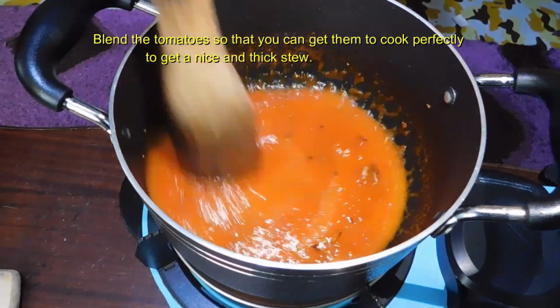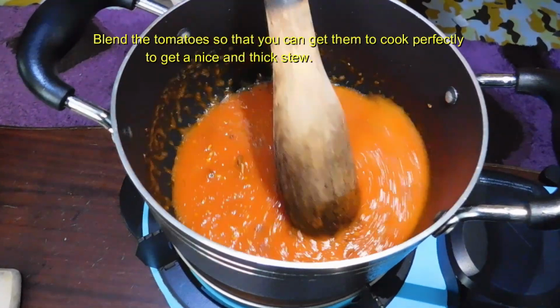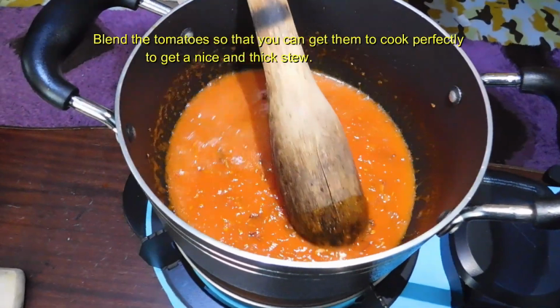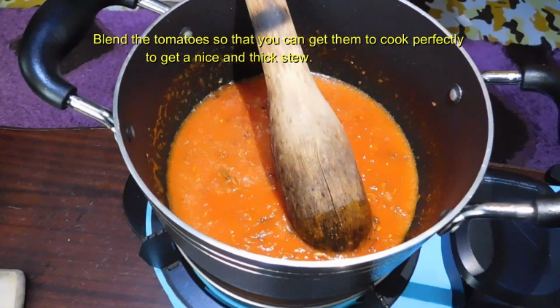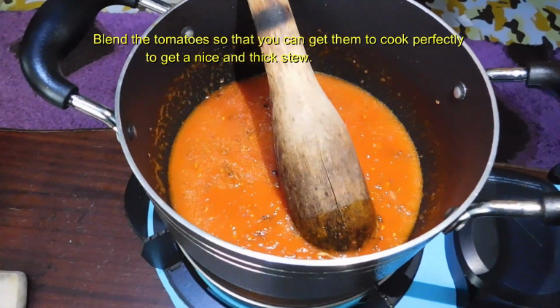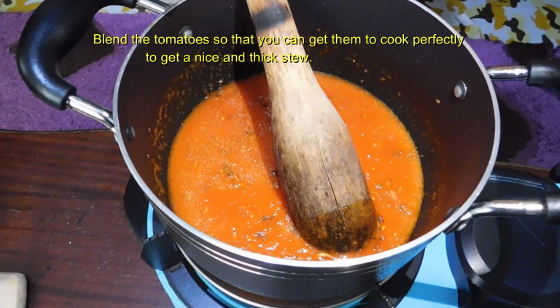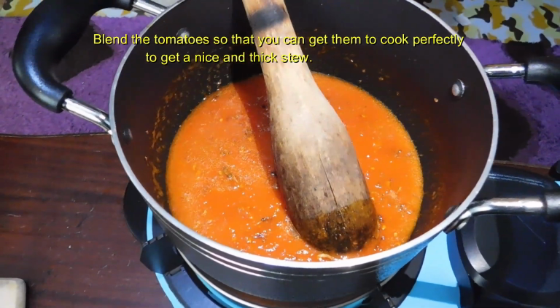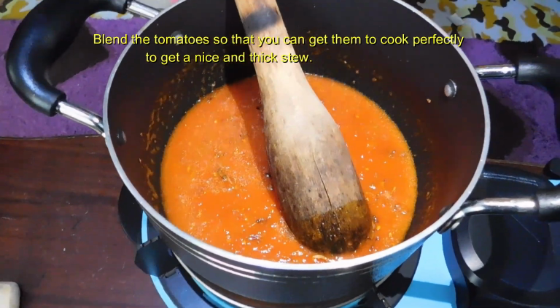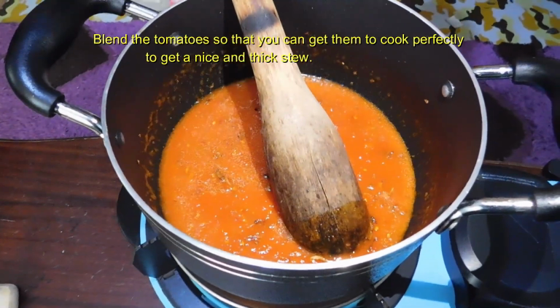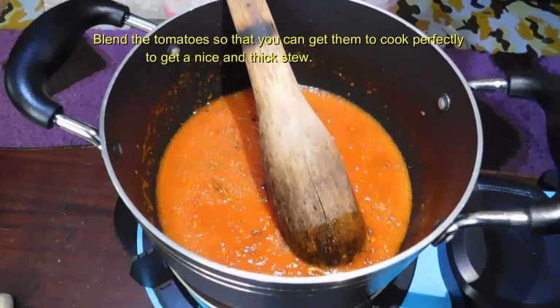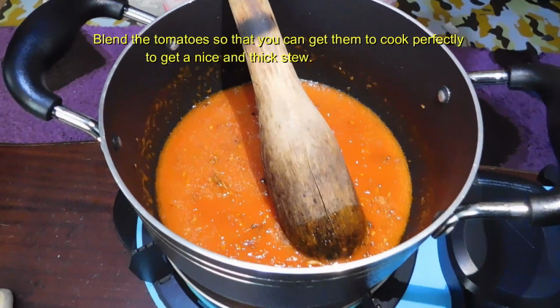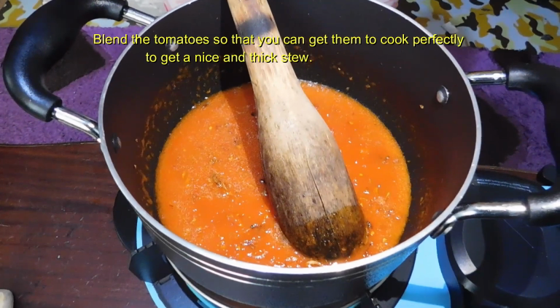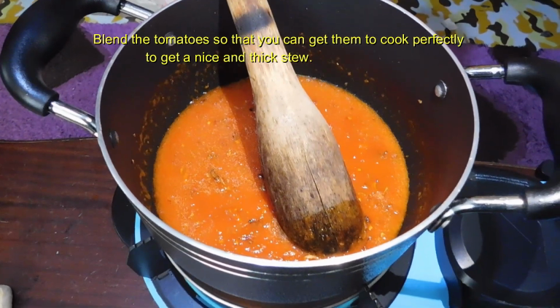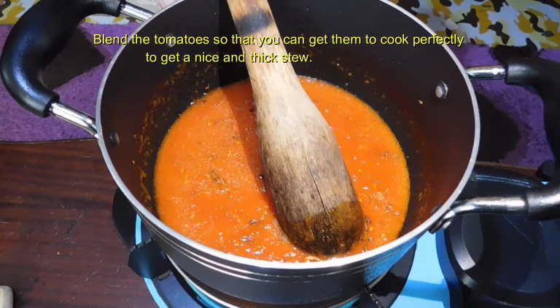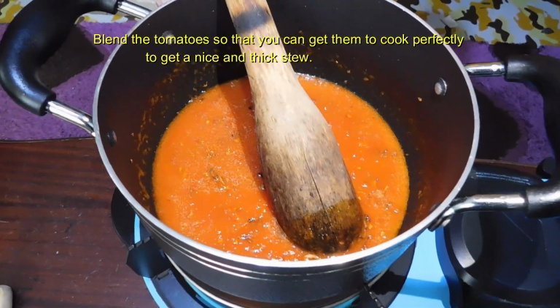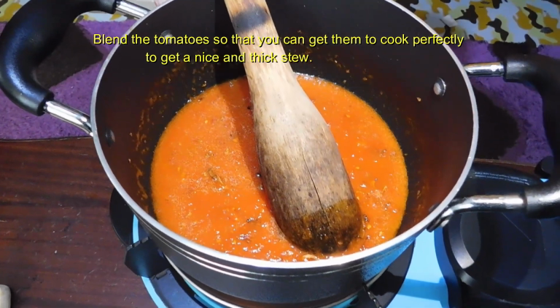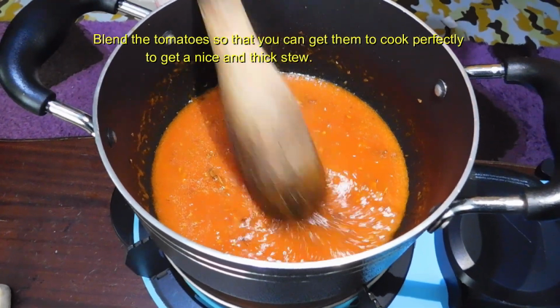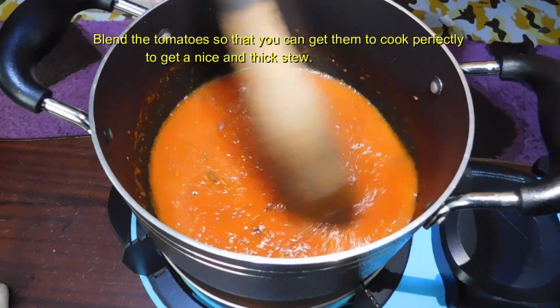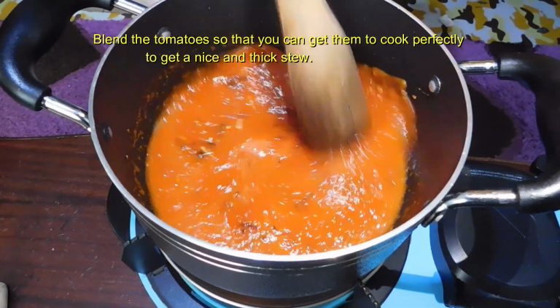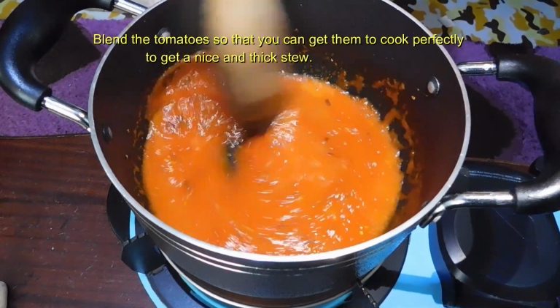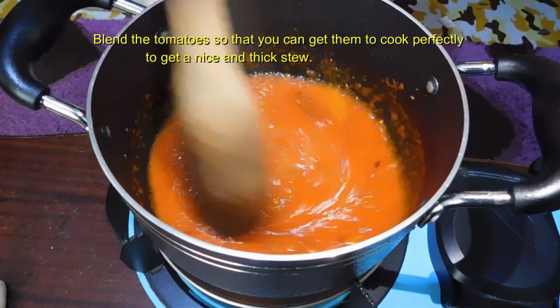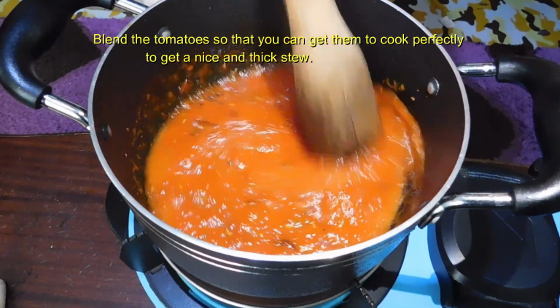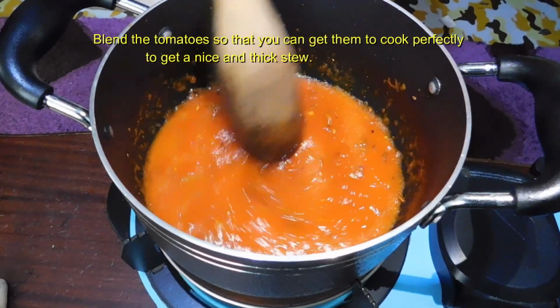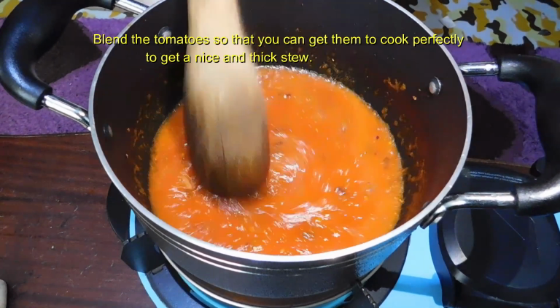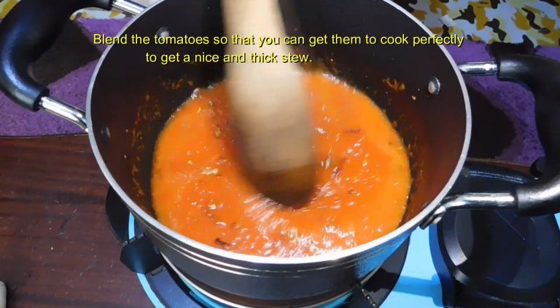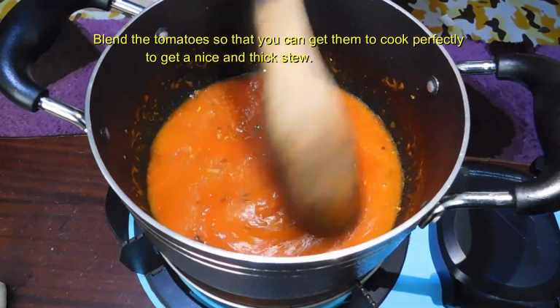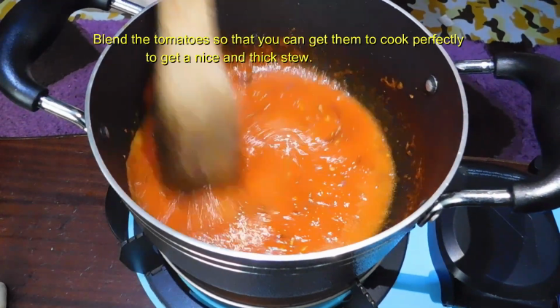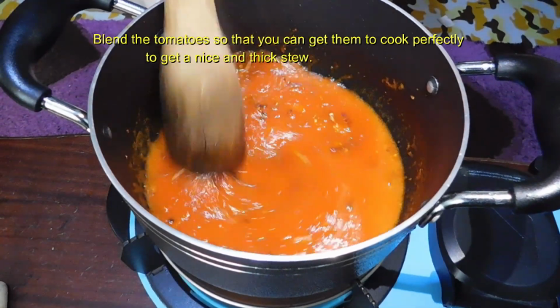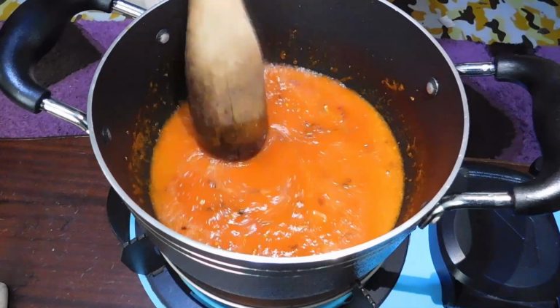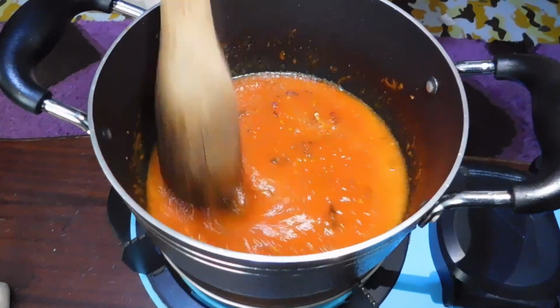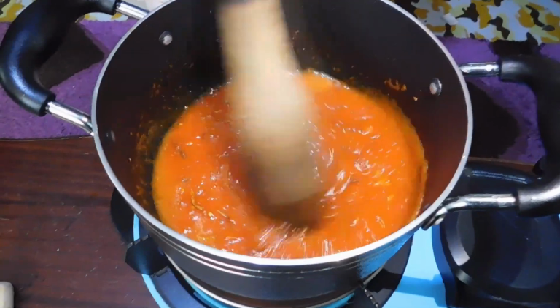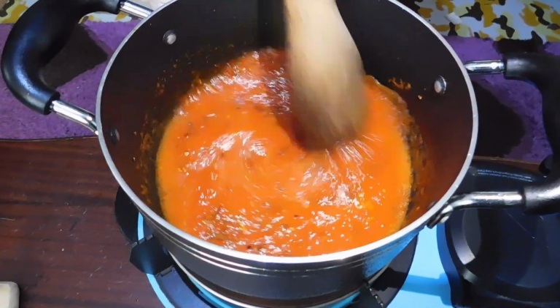It is not a must for you to blend your tomatoes. If your tomatoes can cook perfectly, you can just cook them the way they are. We're going to let this simmer for about two minutes.